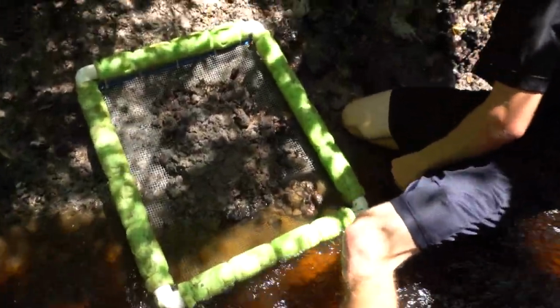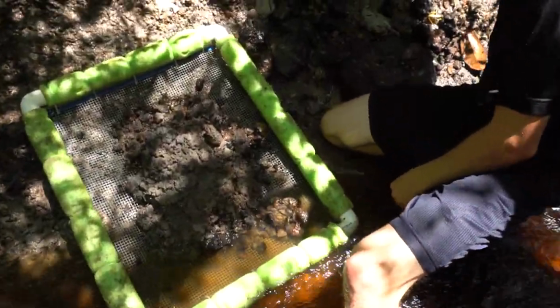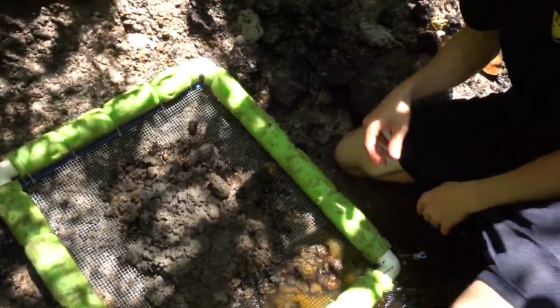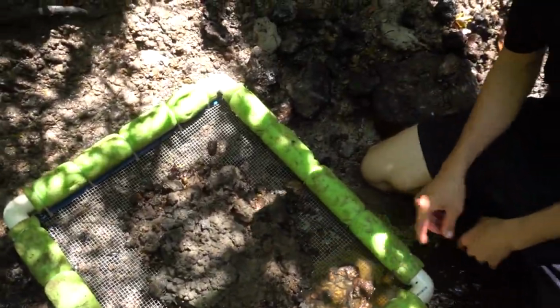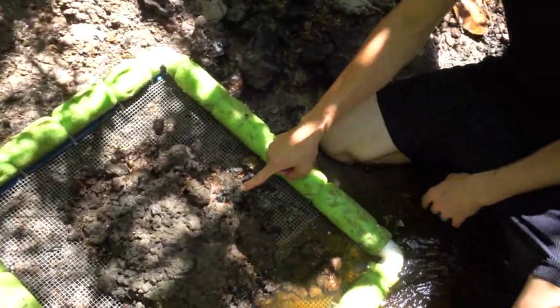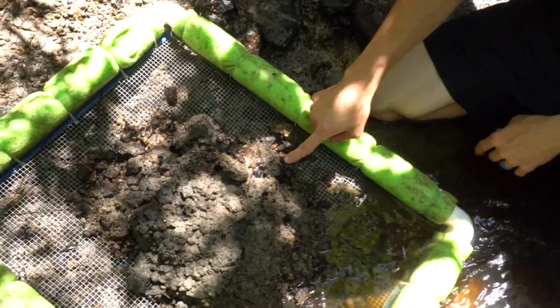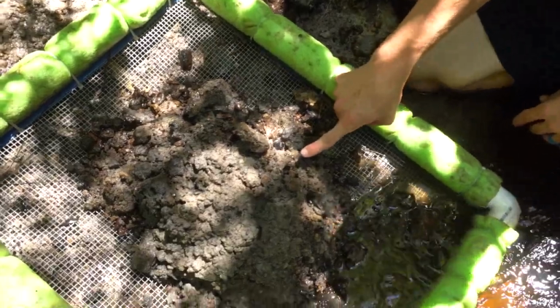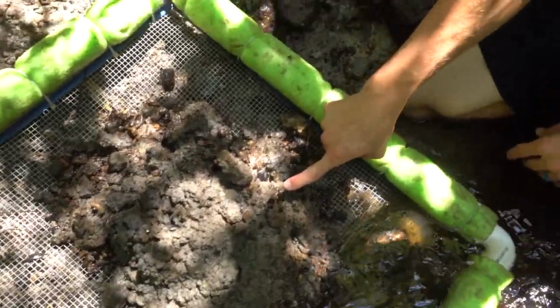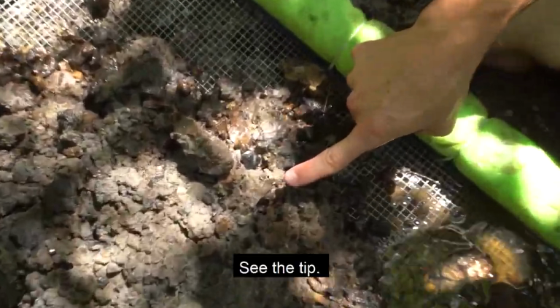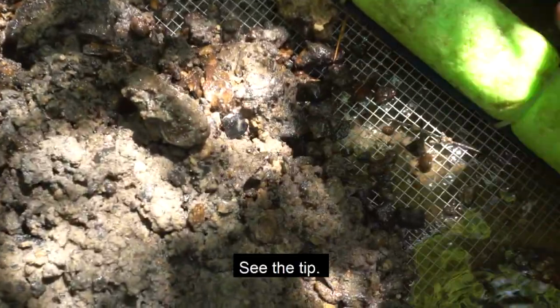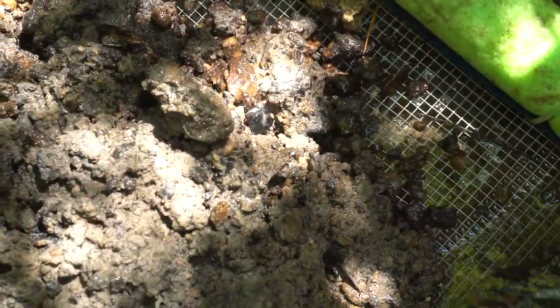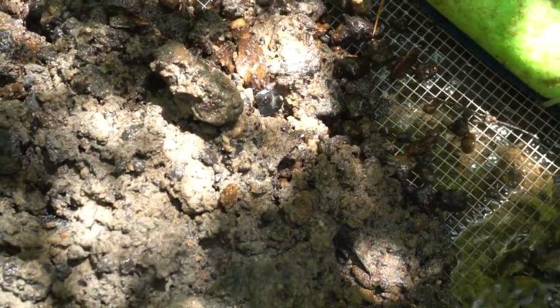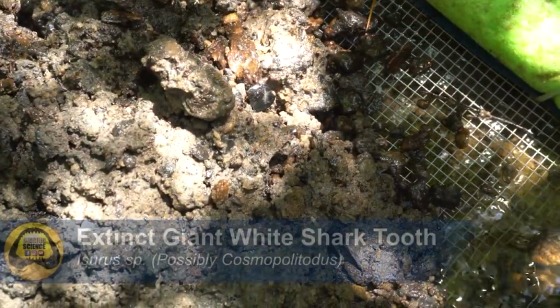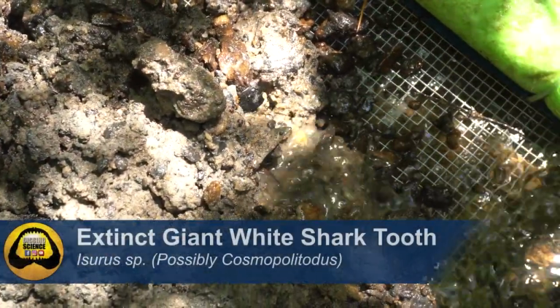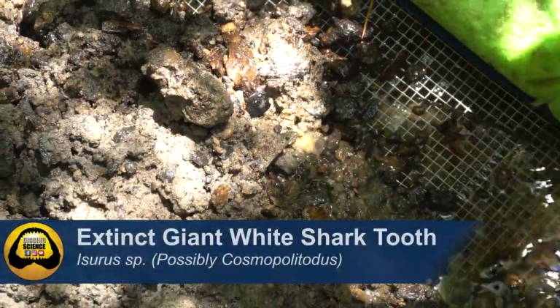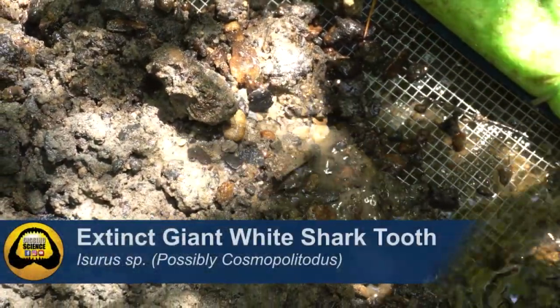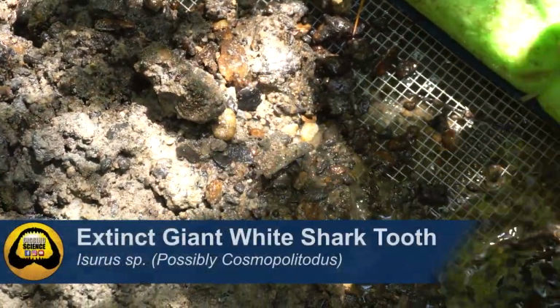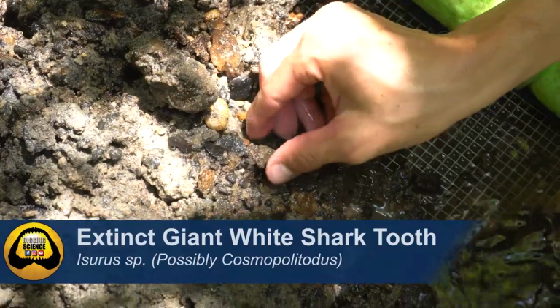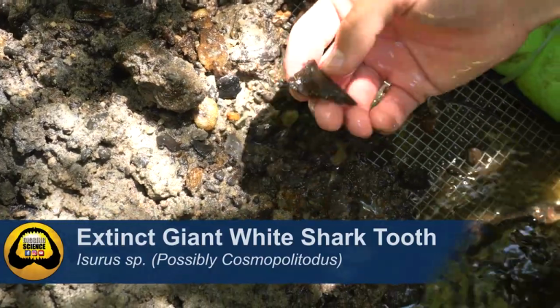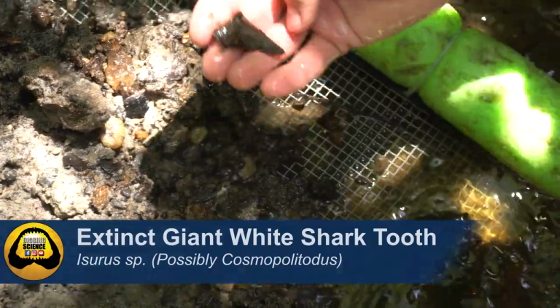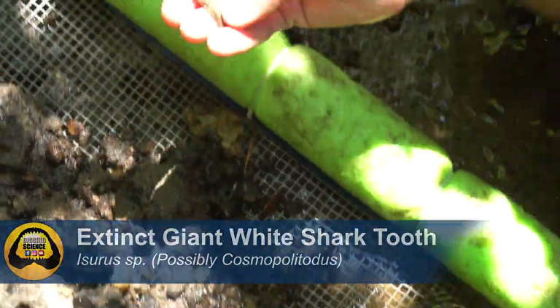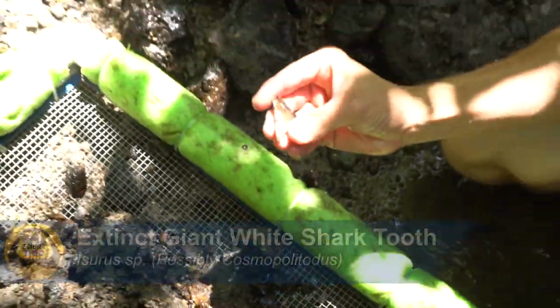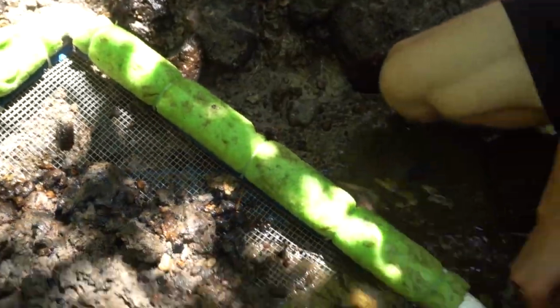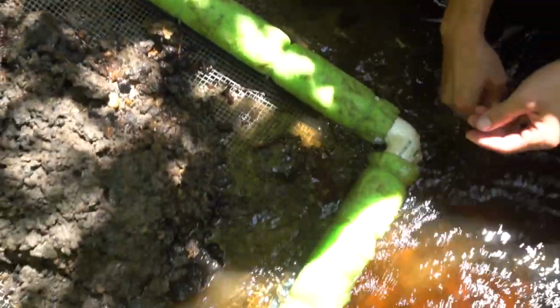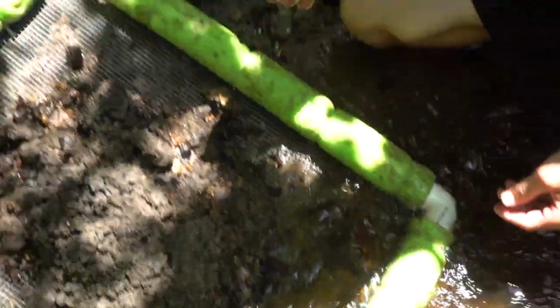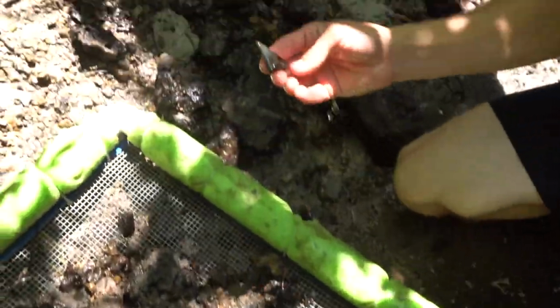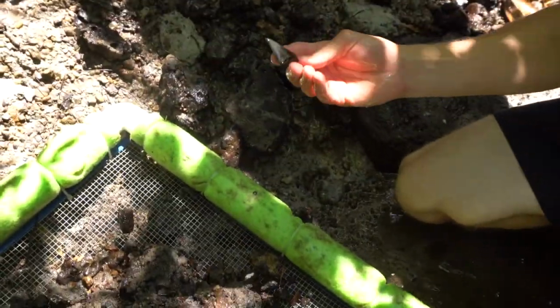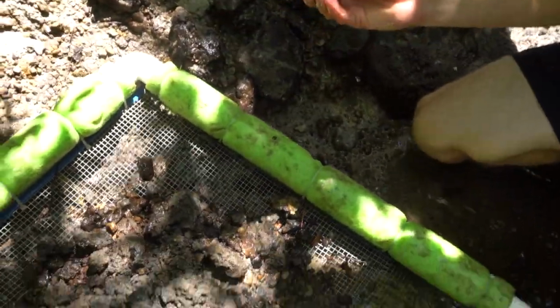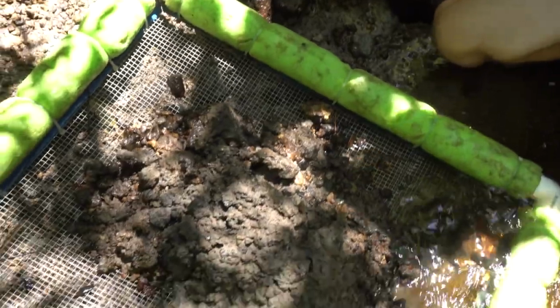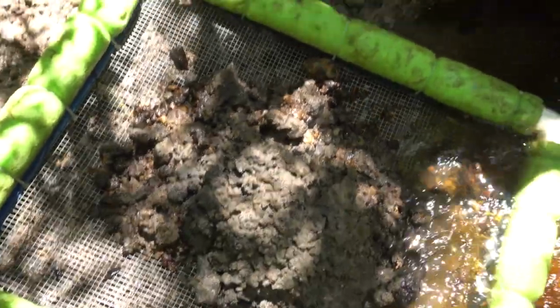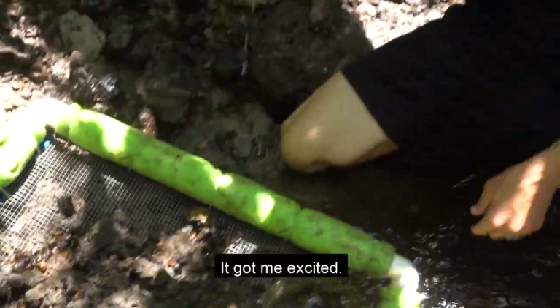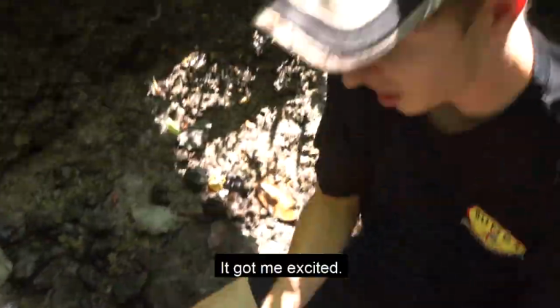I feel like every ten seconds these guys are calling me over for another shark tooth. Behold - oh no, Mako. Good old Mako shark tooth got me excited.